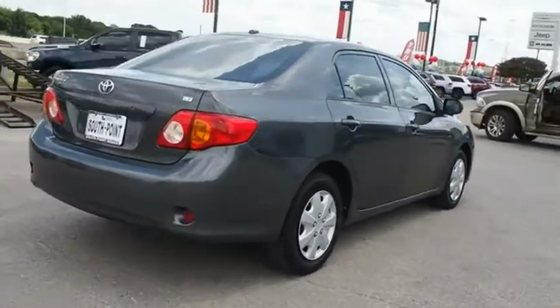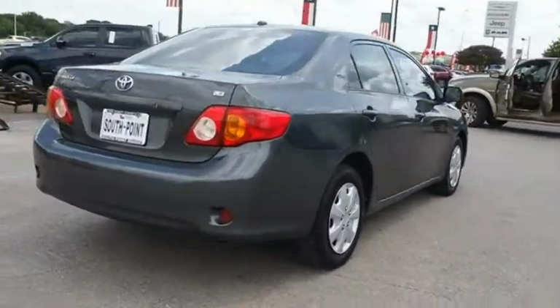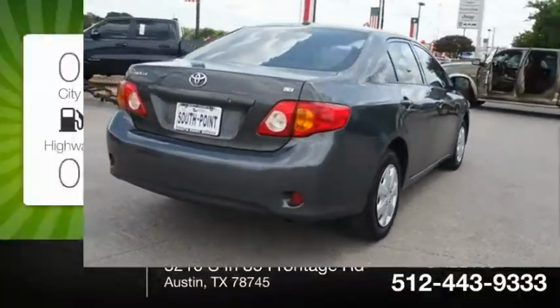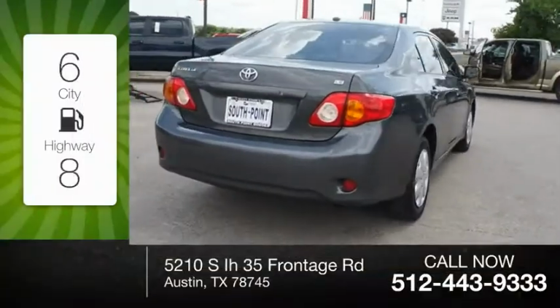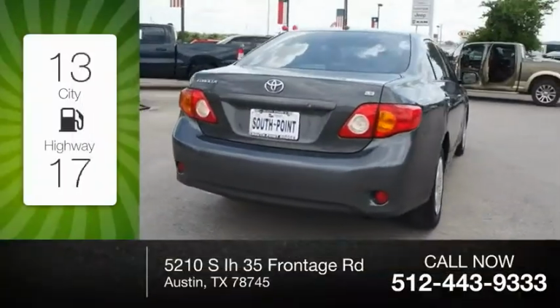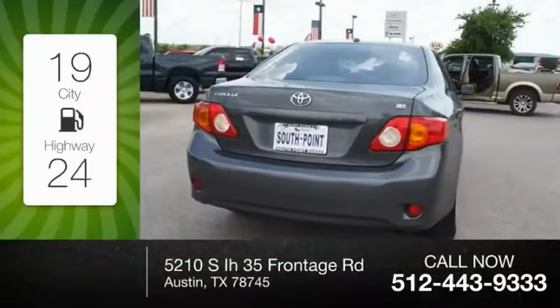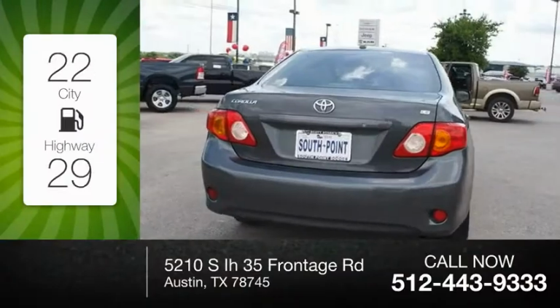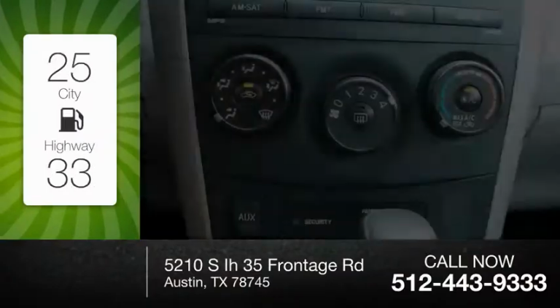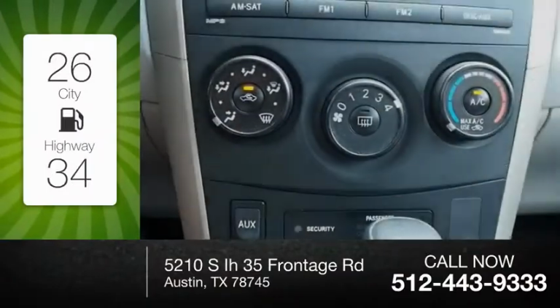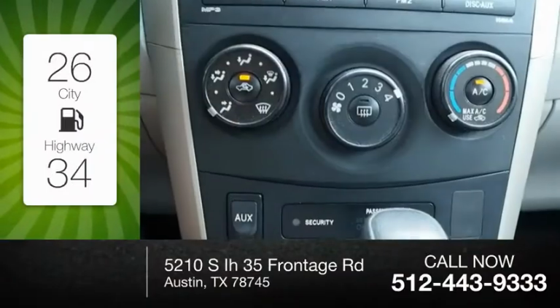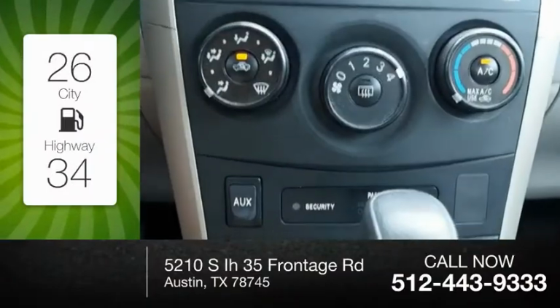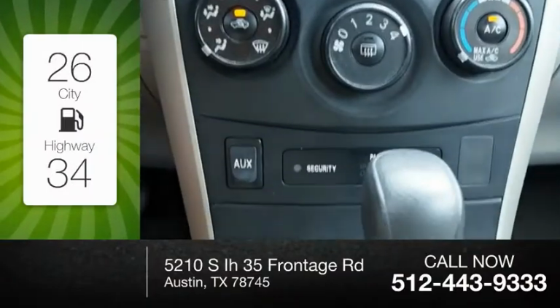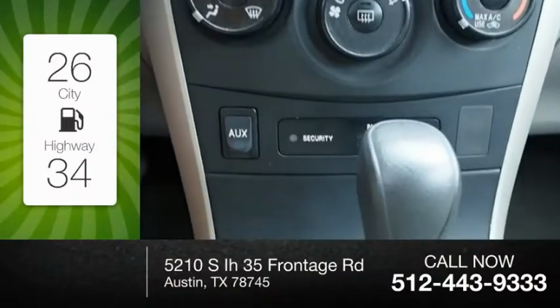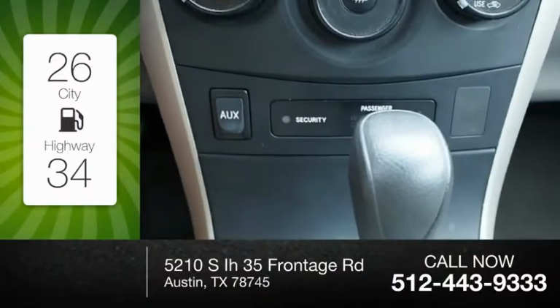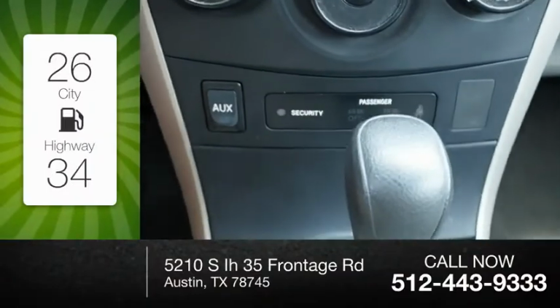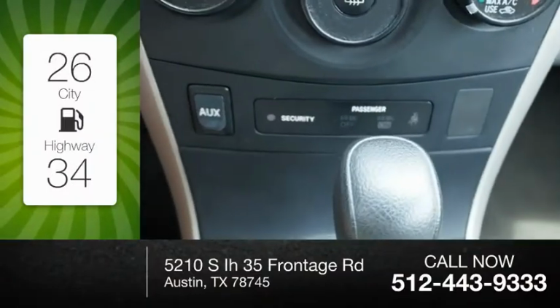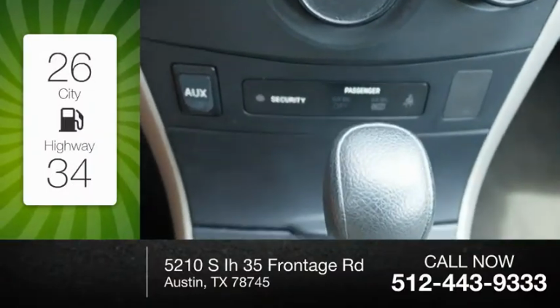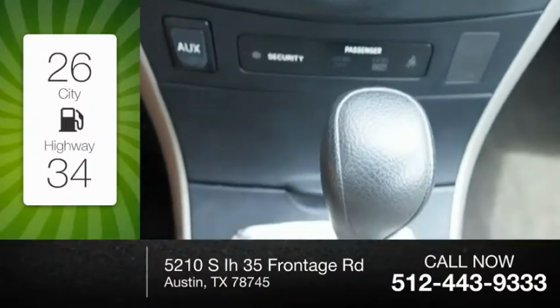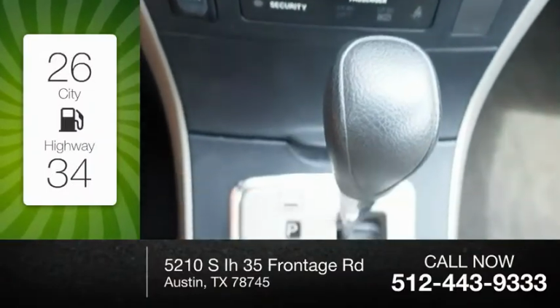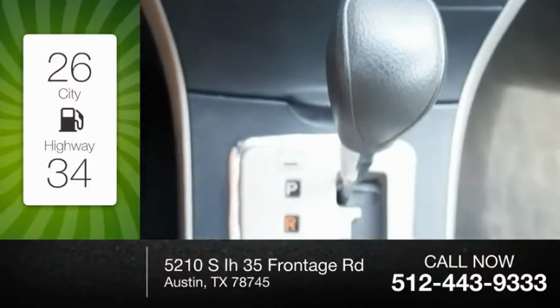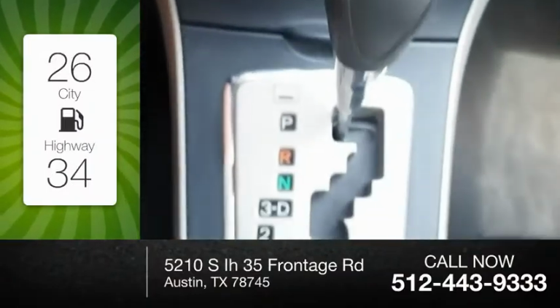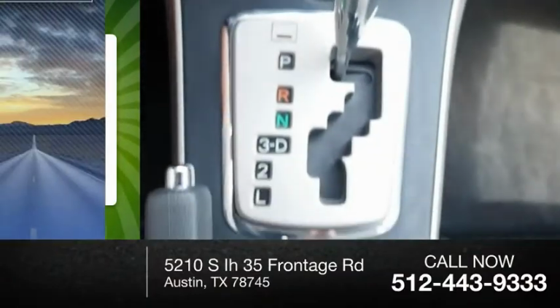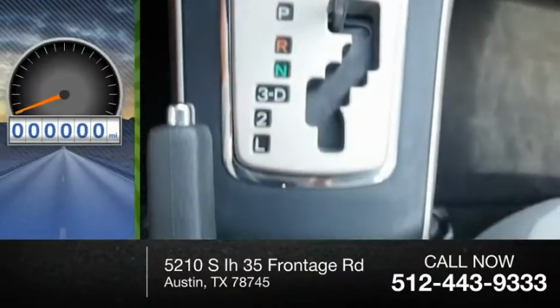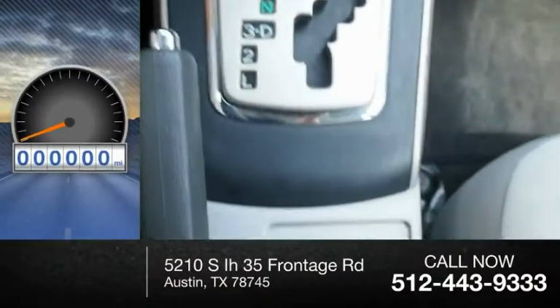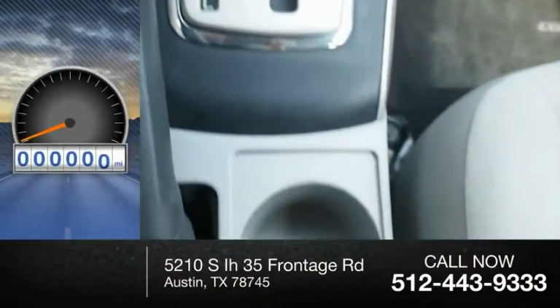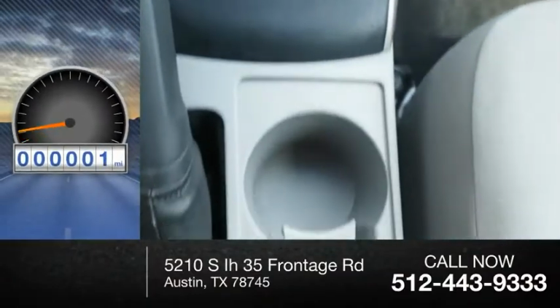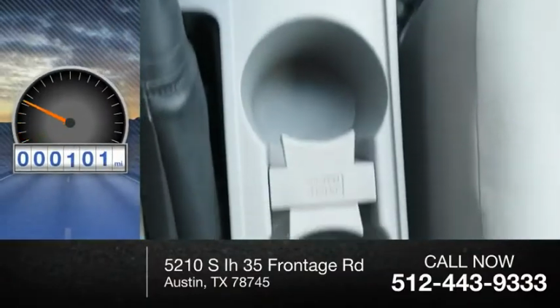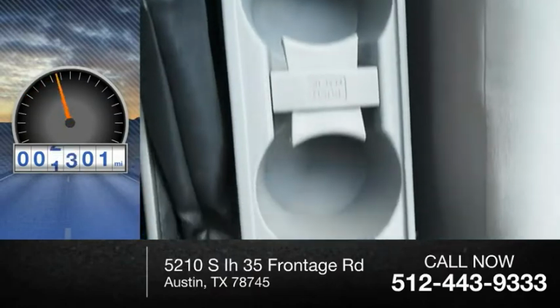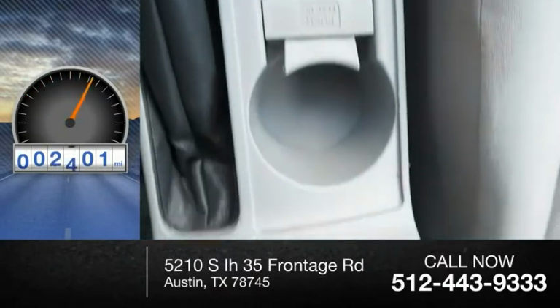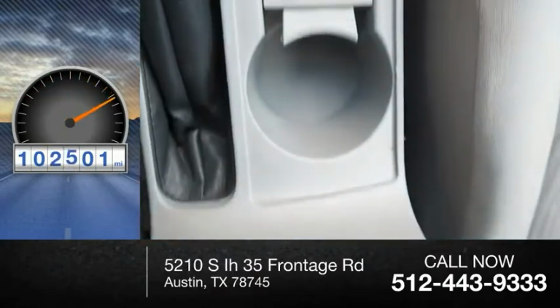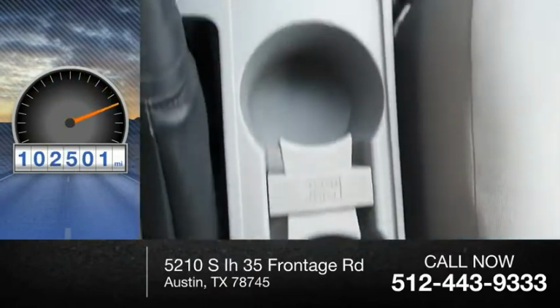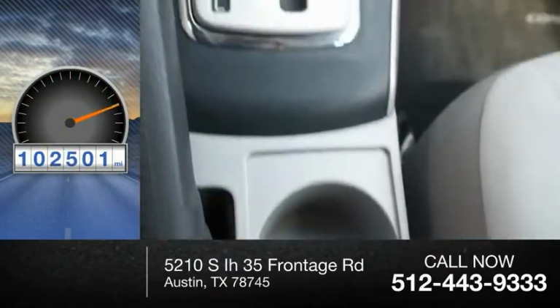Great fuel efficiency saves you money by requiring fewer trips to the gas station. This vehicle has less than 105,000 miles.